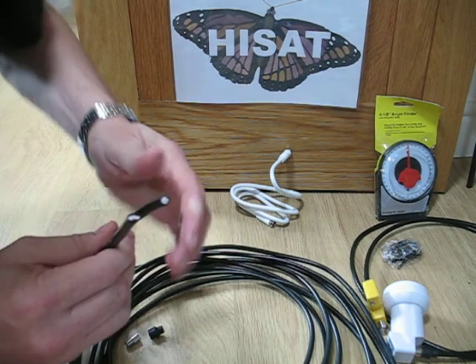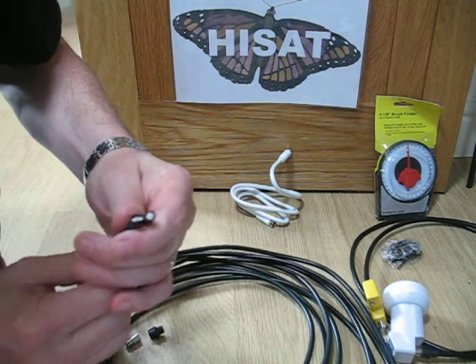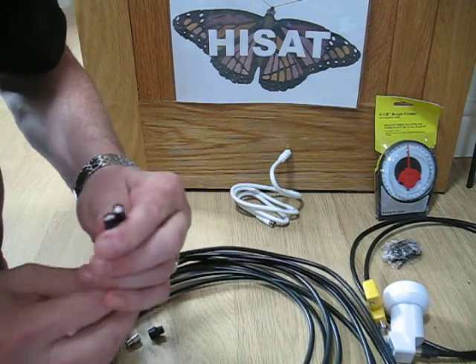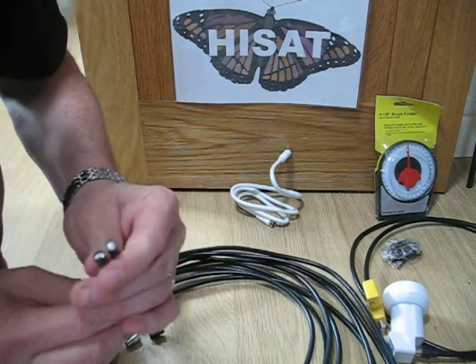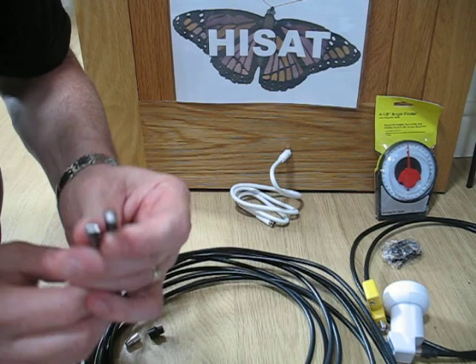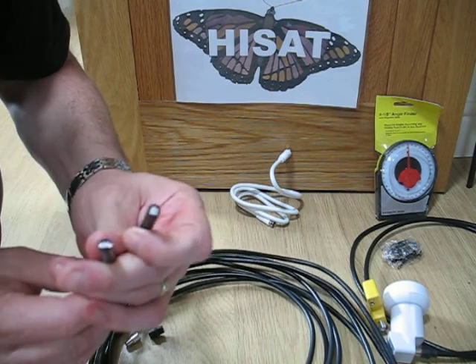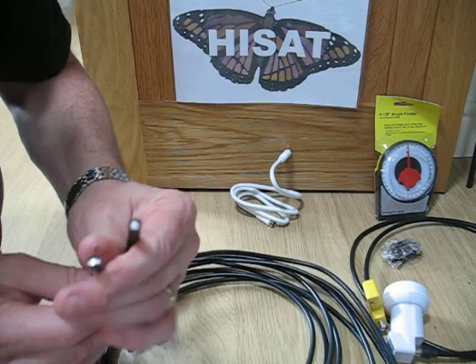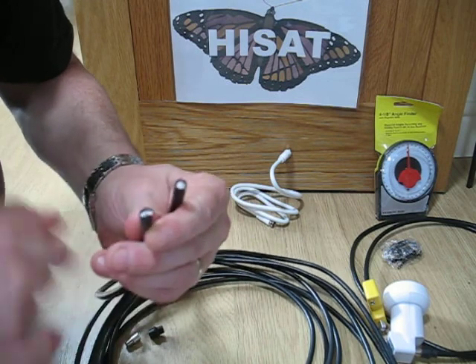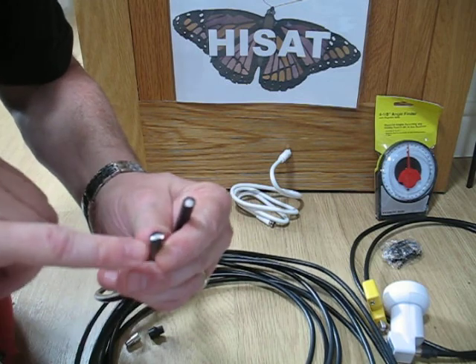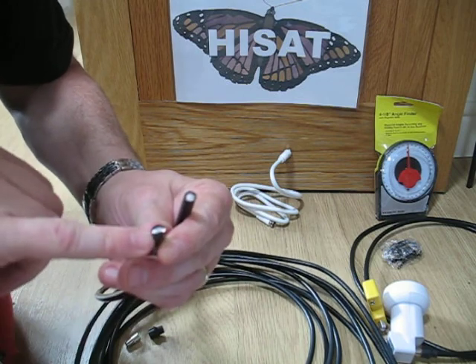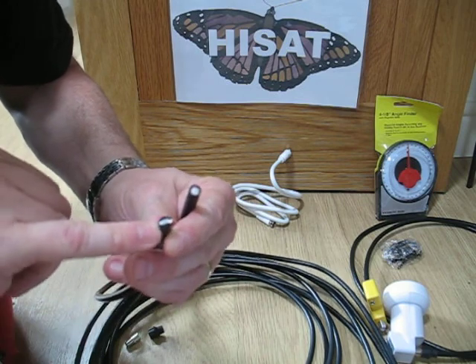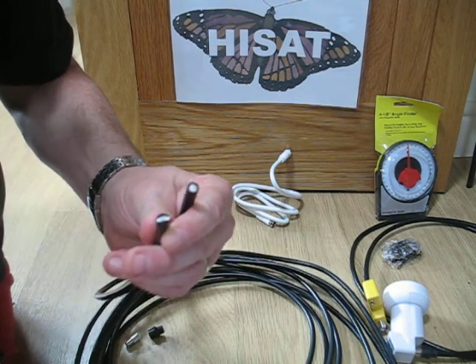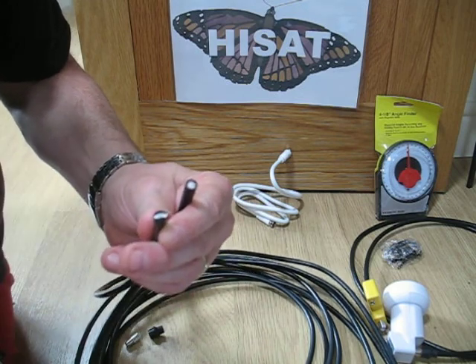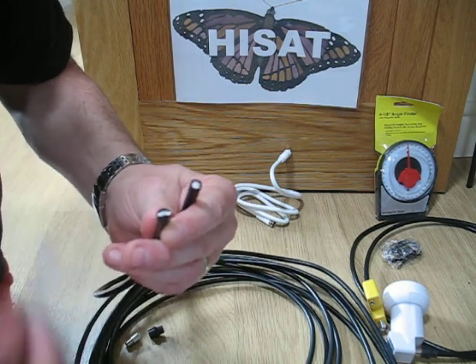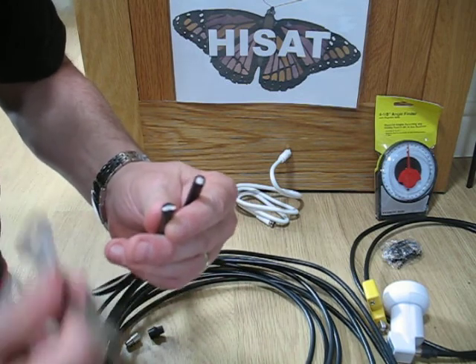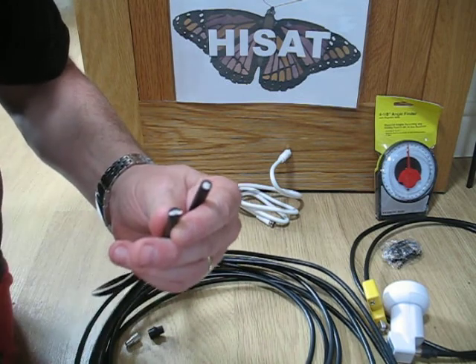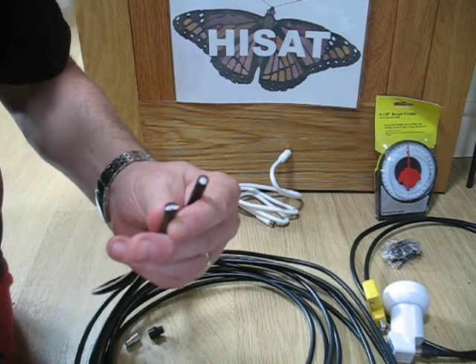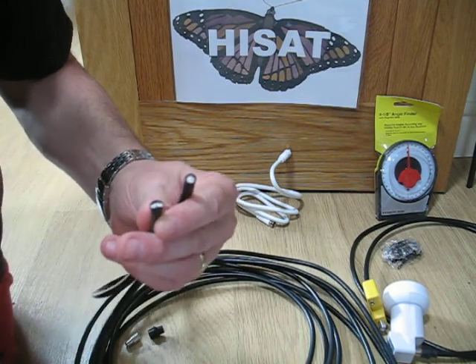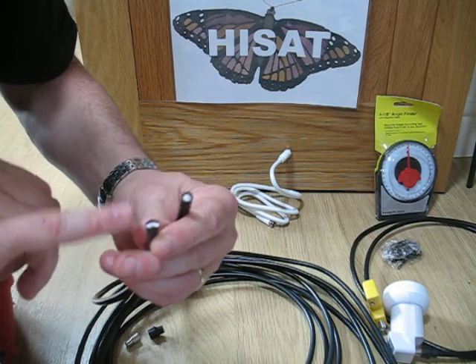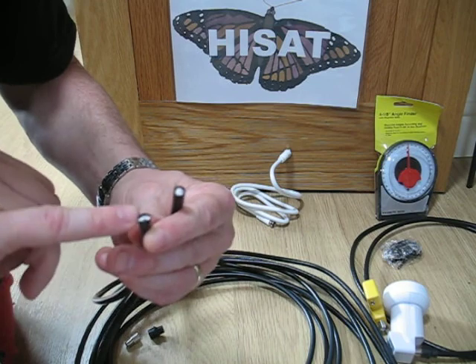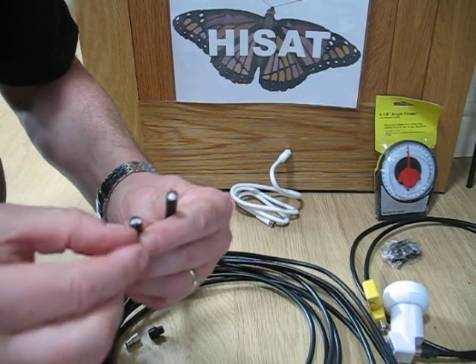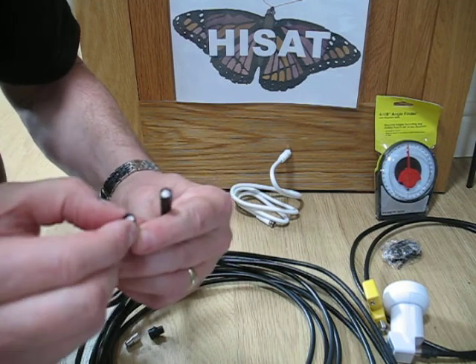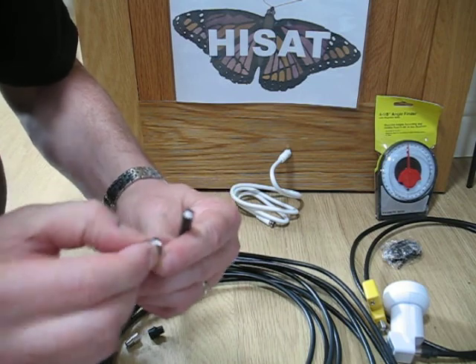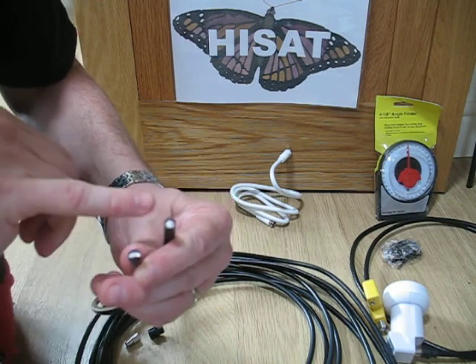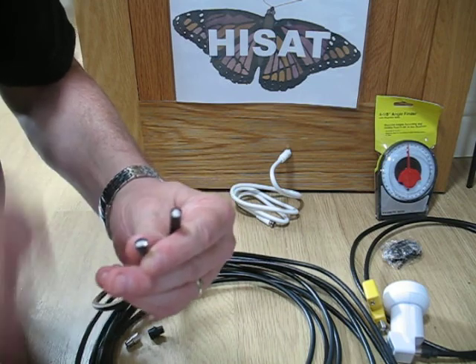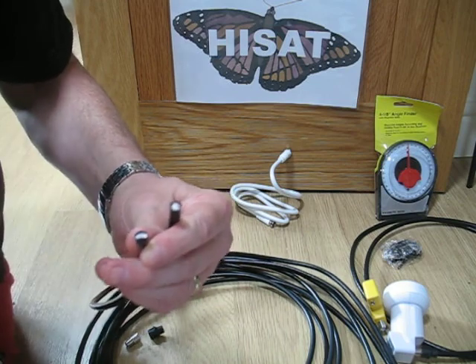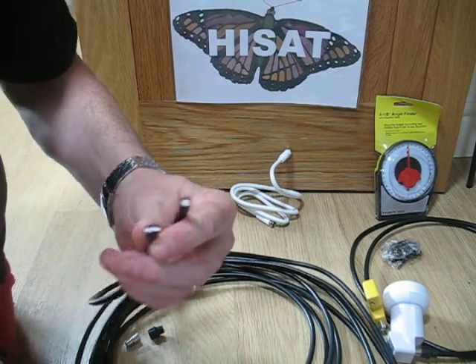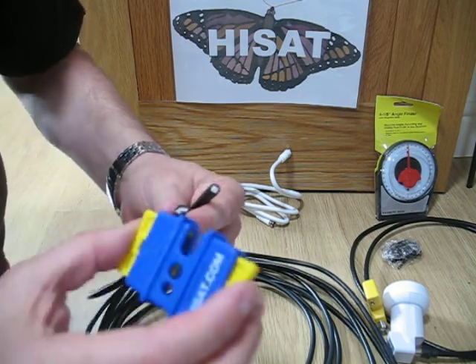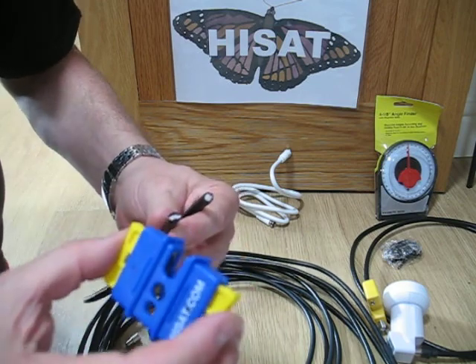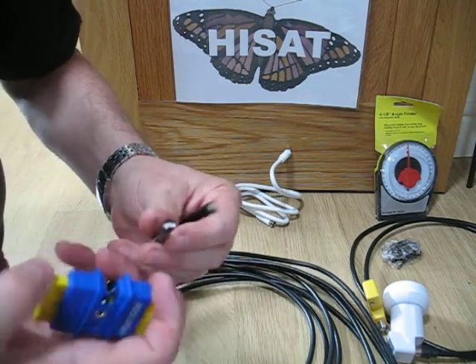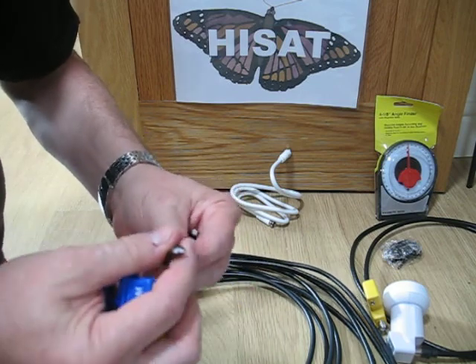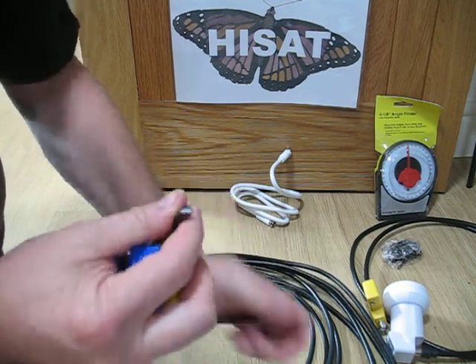First of all, I want to show you these two cable ends. This one's been cut using something like scissors or a Stanley knife, and it's kind of crushed the end. And this one's been cut using the CAP preparation tool.